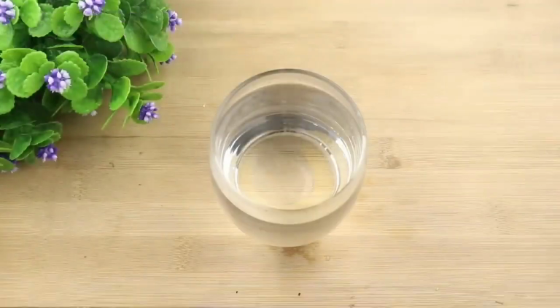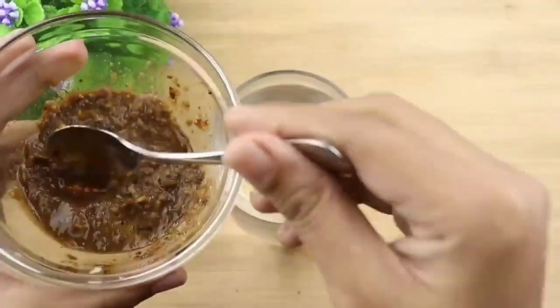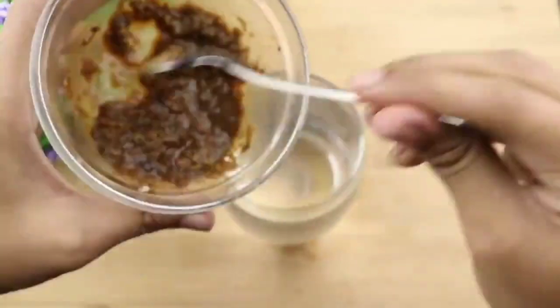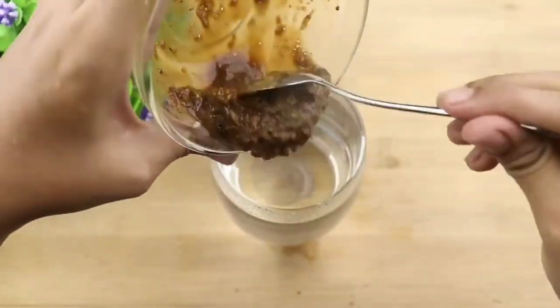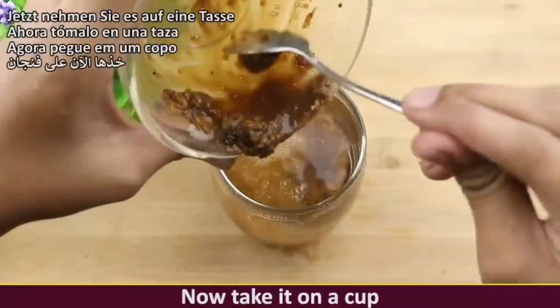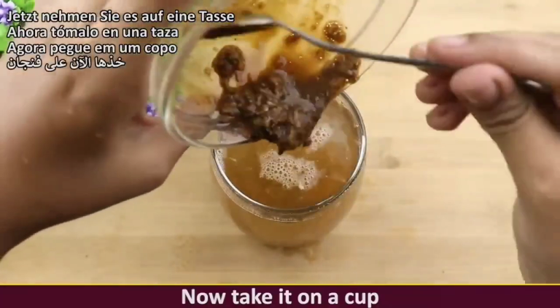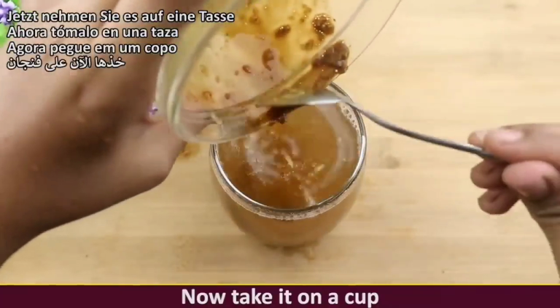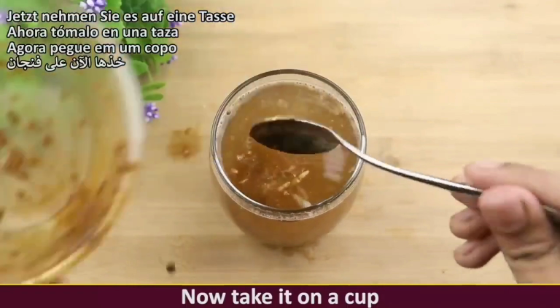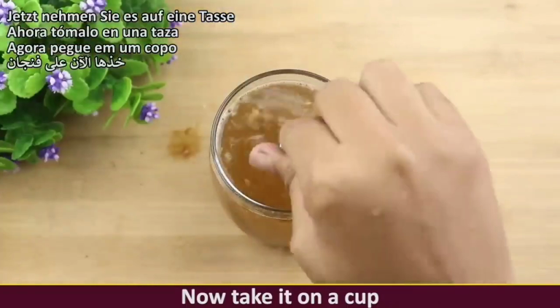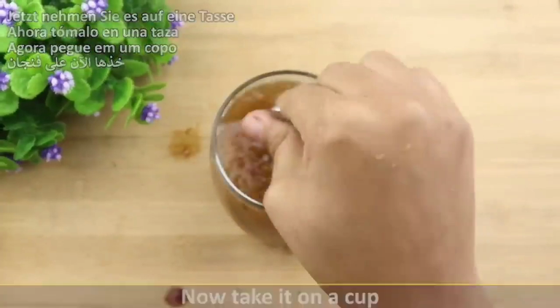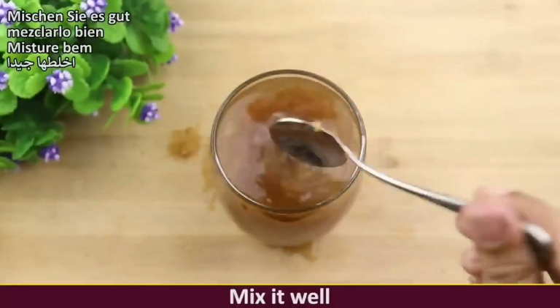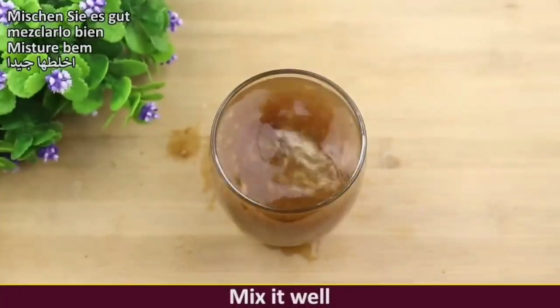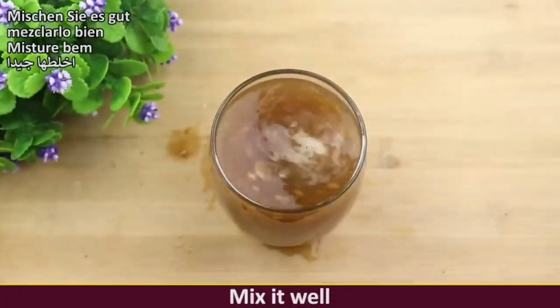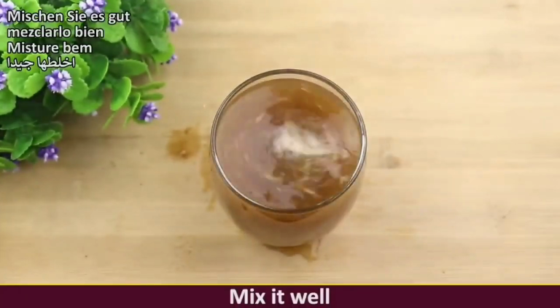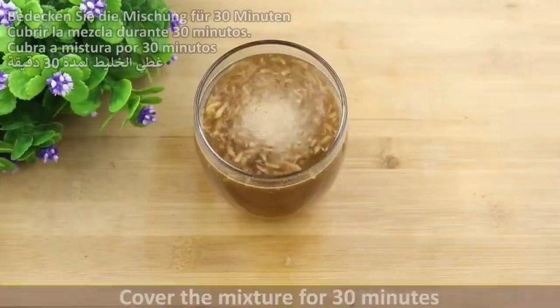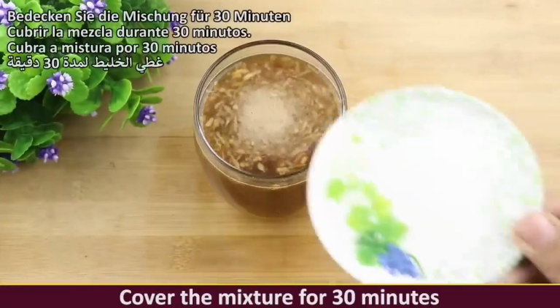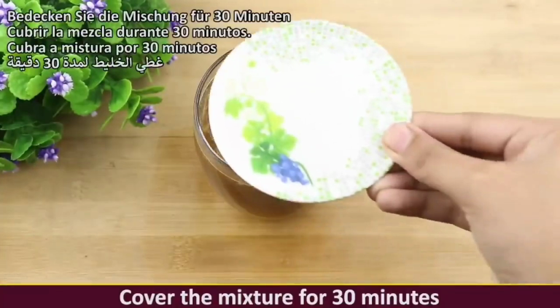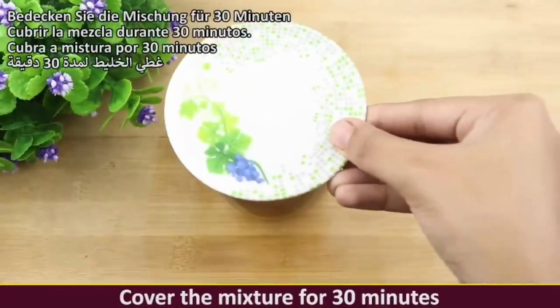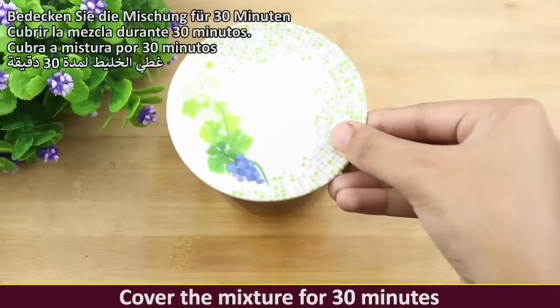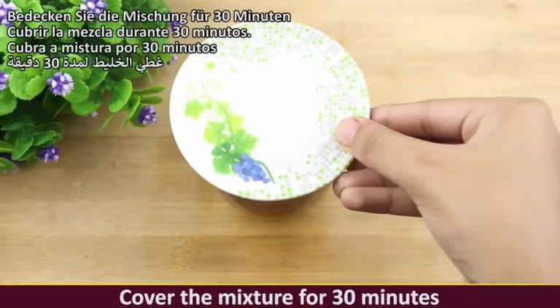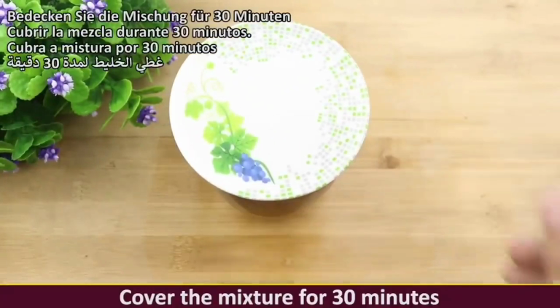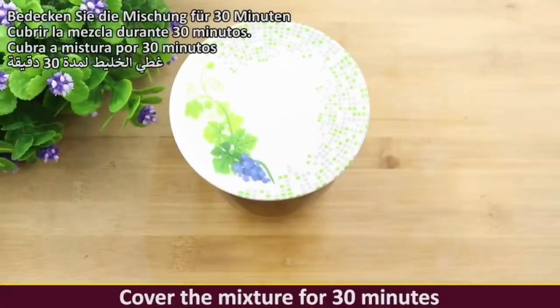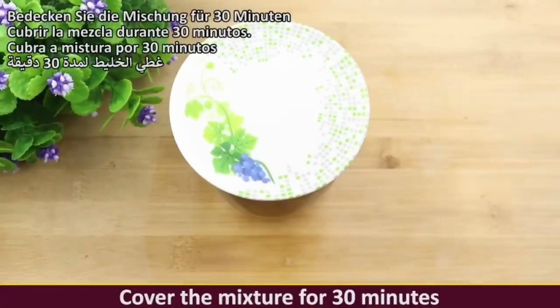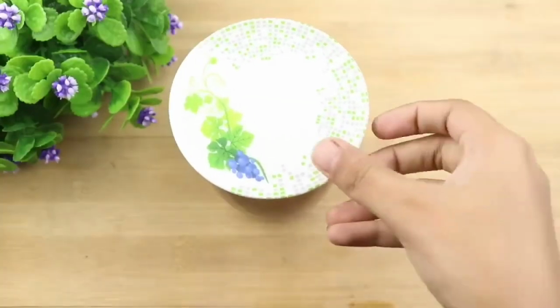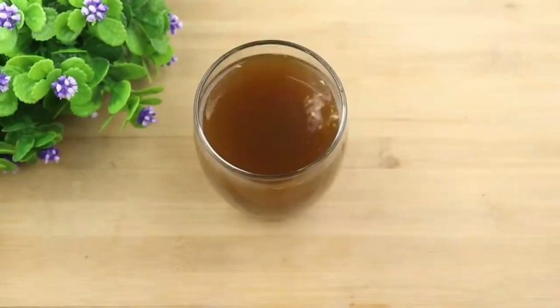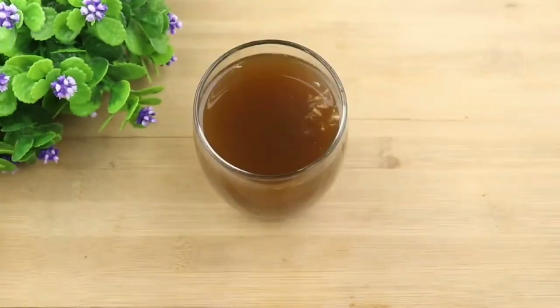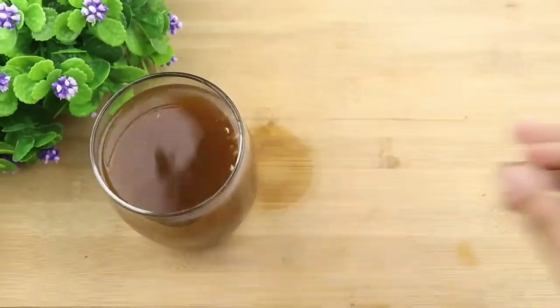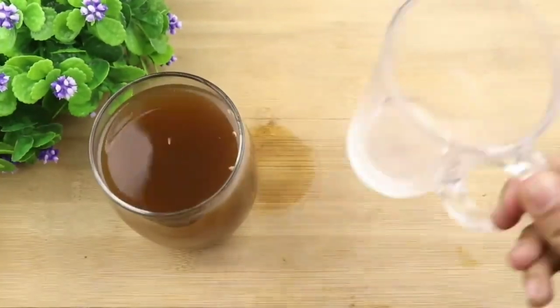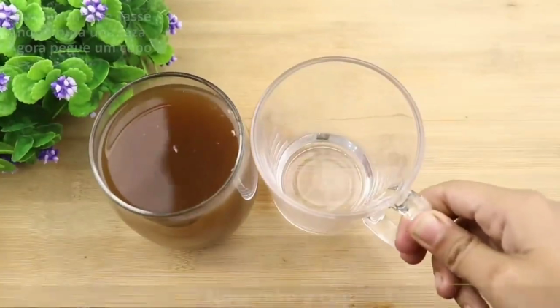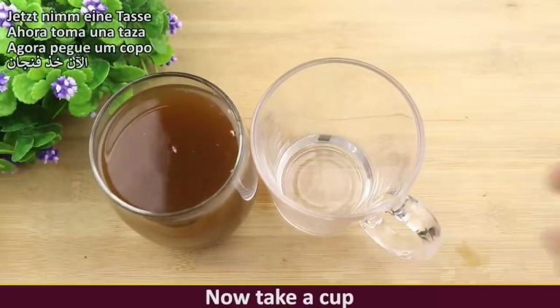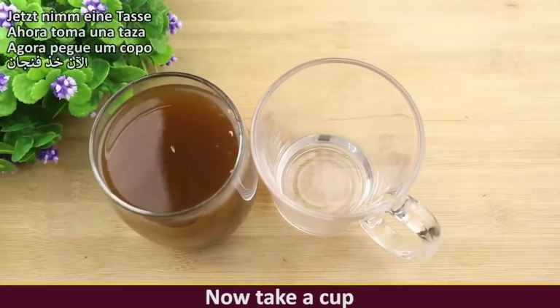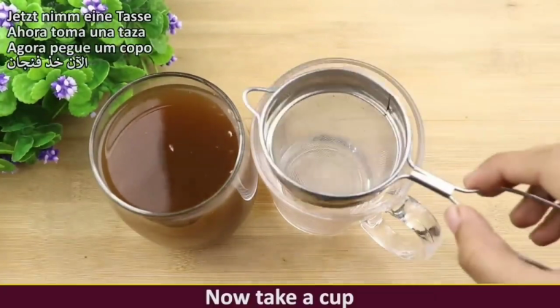Now put the mixture into the boiling water and mix well. Cover the mixture for 30 minutes, then pour it into a glass as shown in the video.